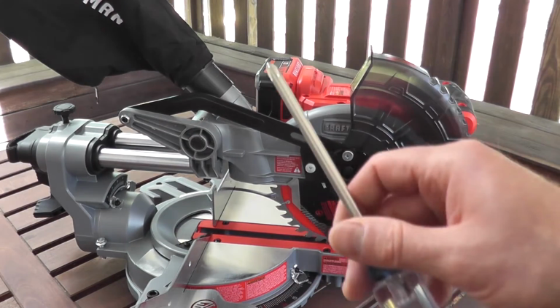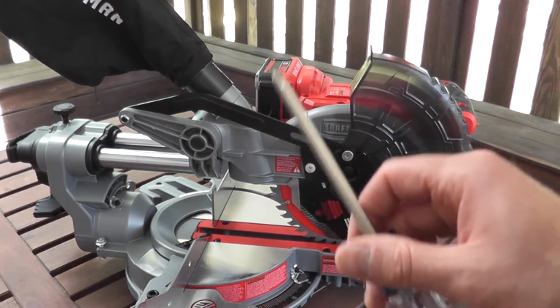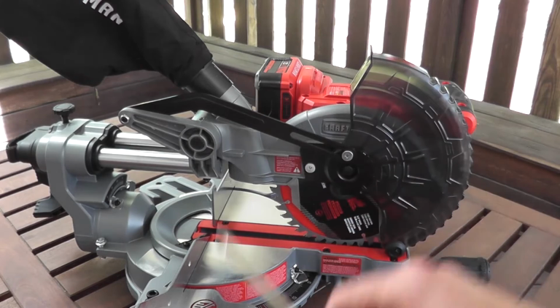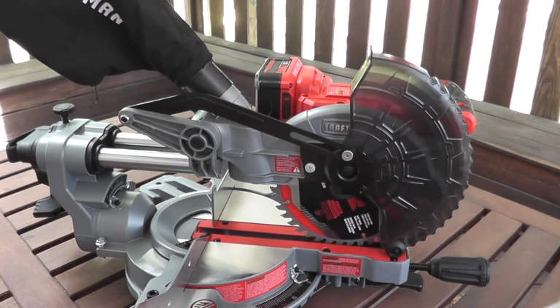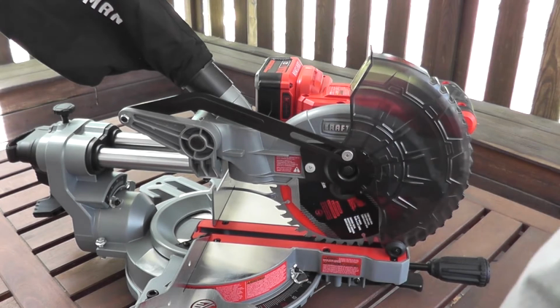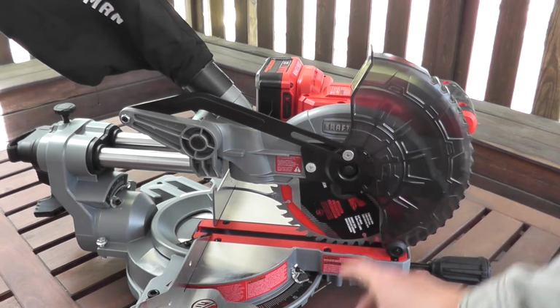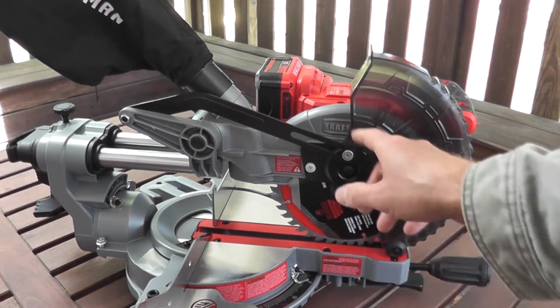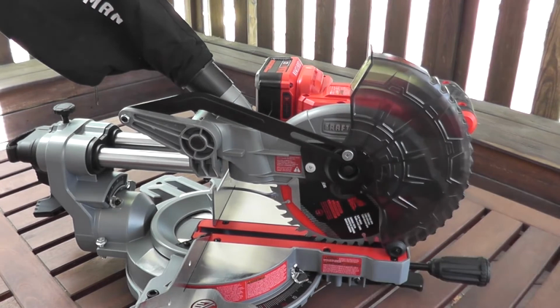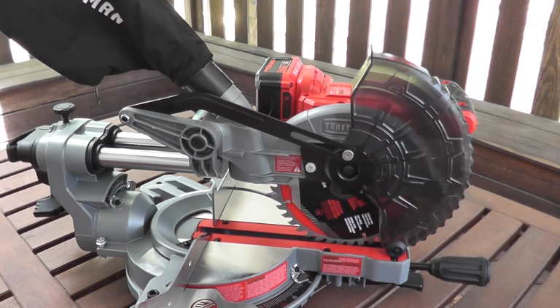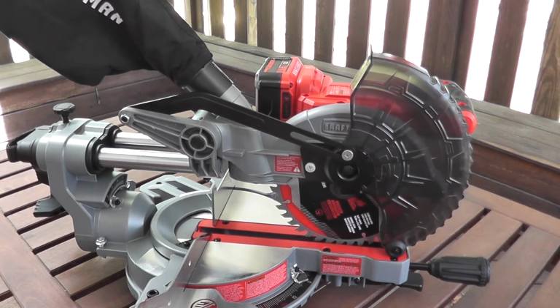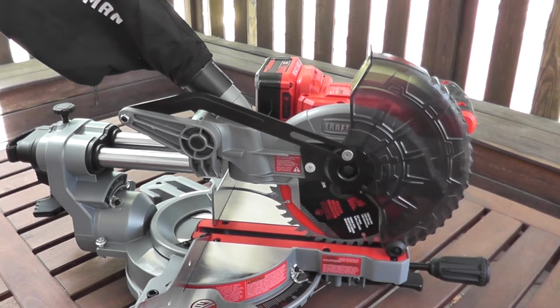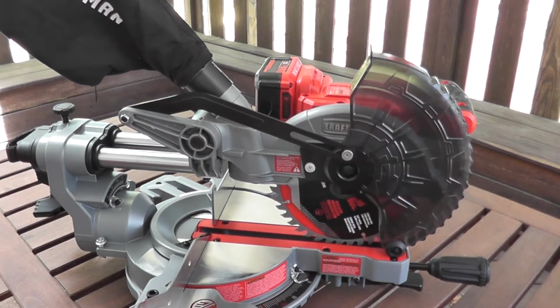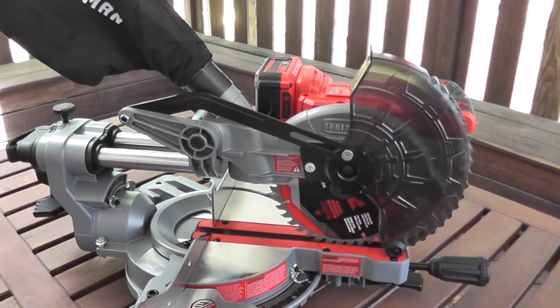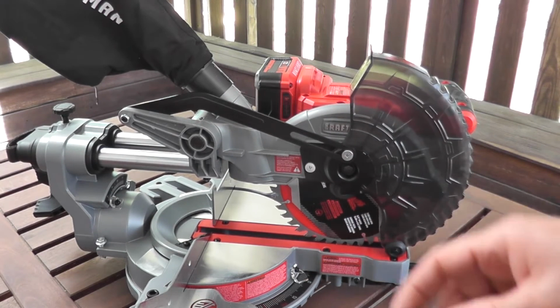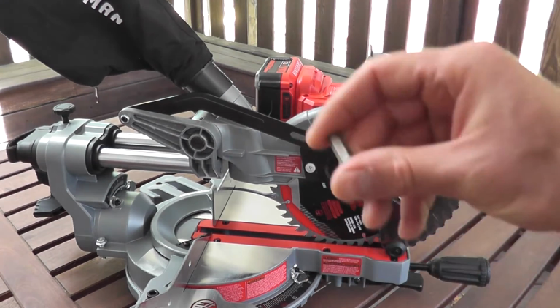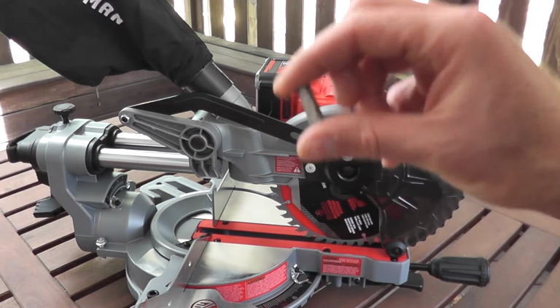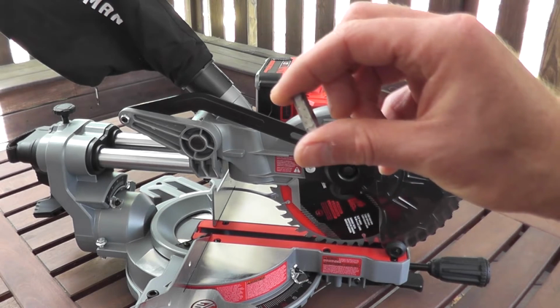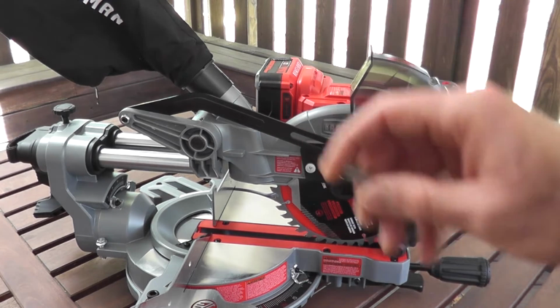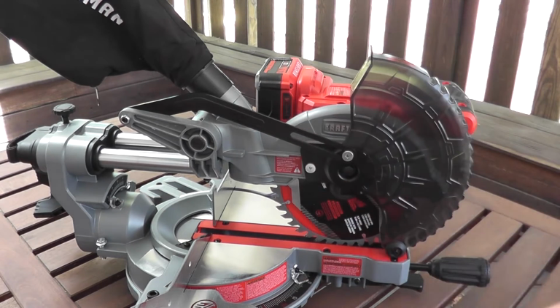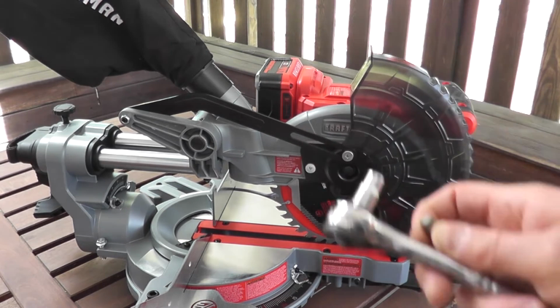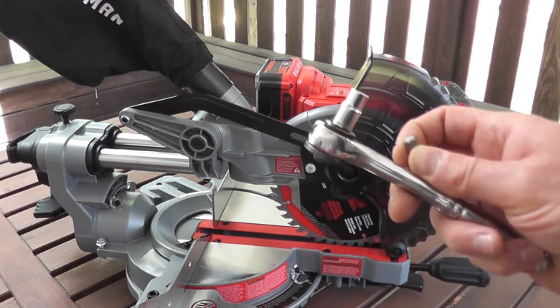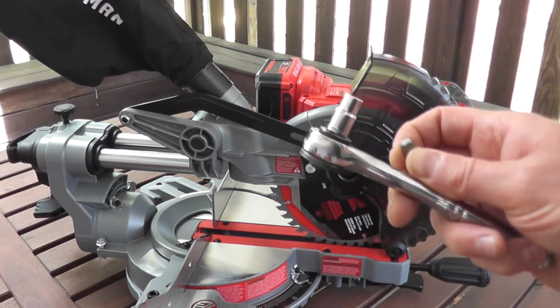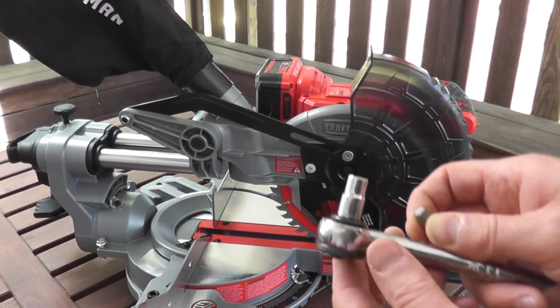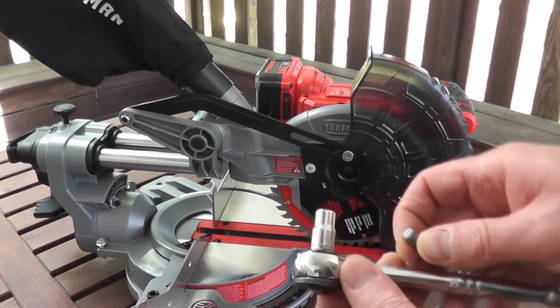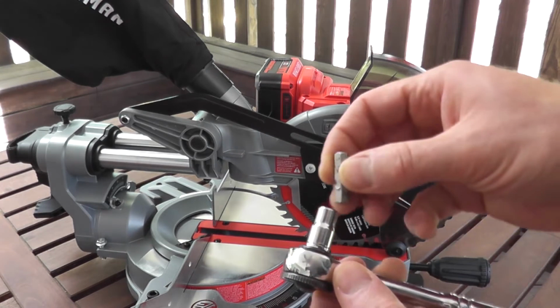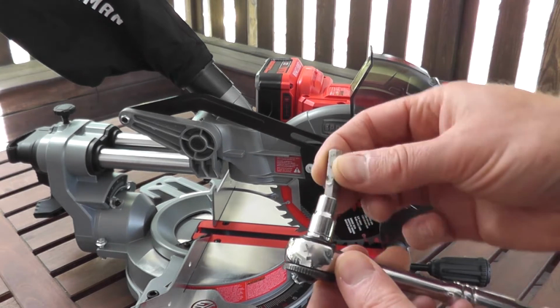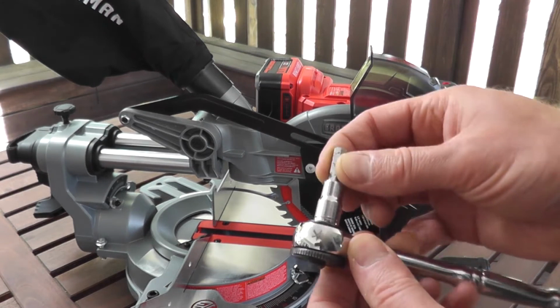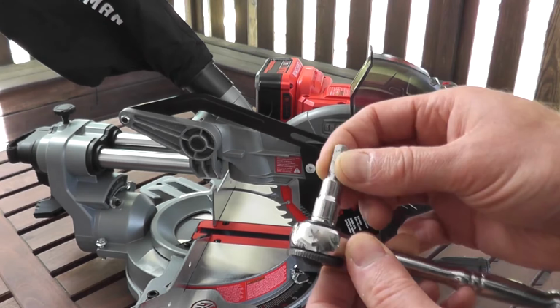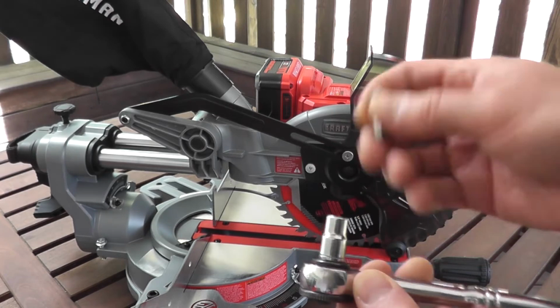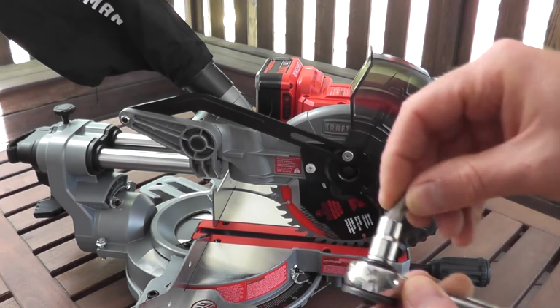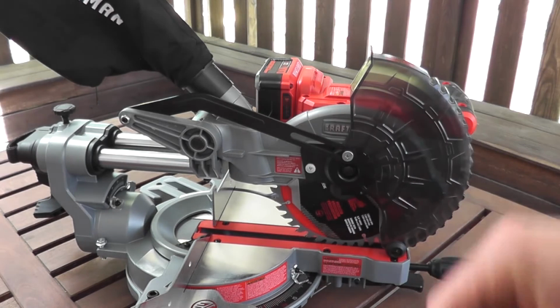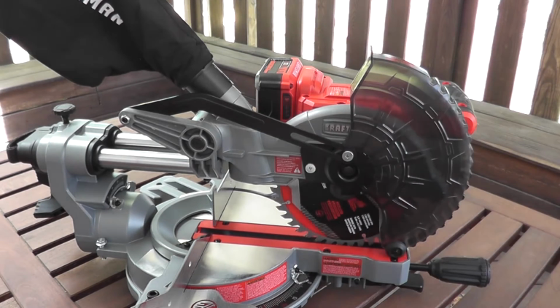I just have a Phillips size screwdriver and the kit does include an Allen key — it's a quarter inch. I happen to have one of these bits with a quarter inch ratchet. For me it's a little bit easier, but whatever works for you.